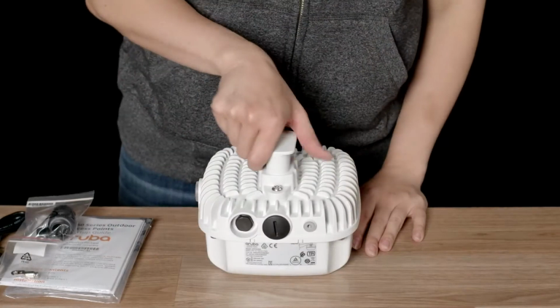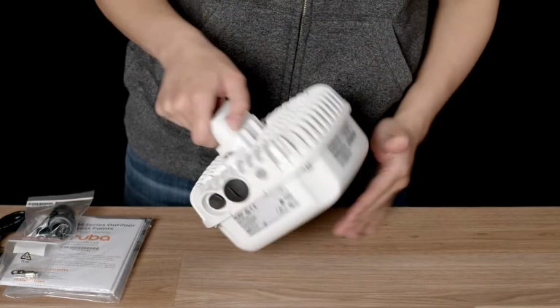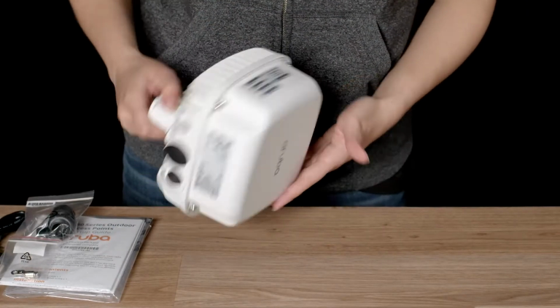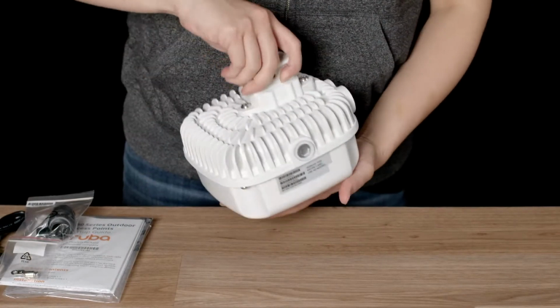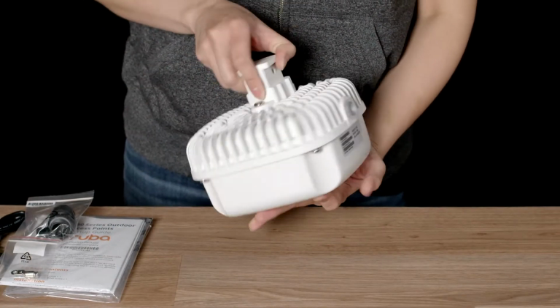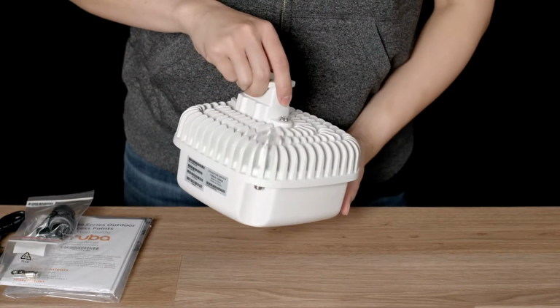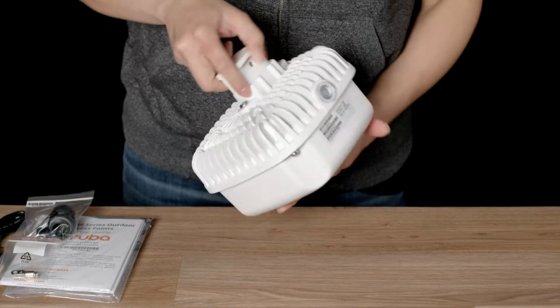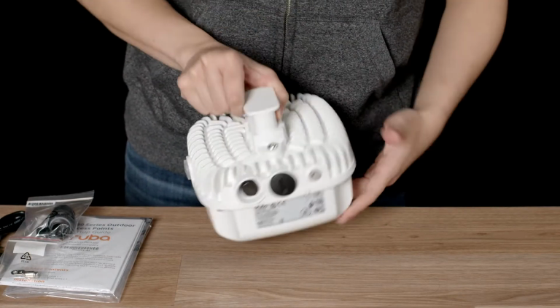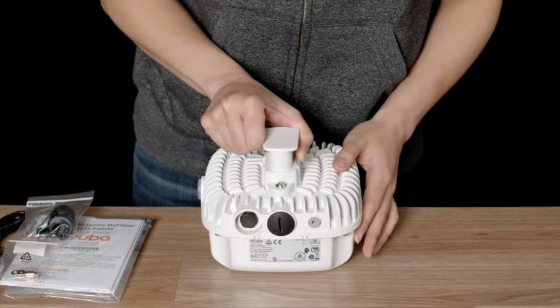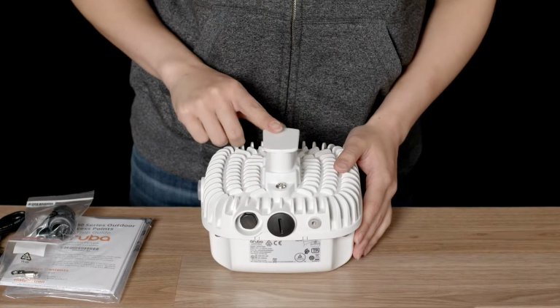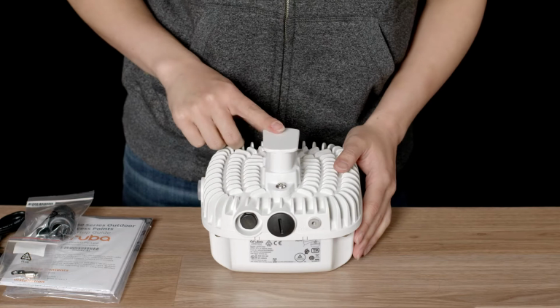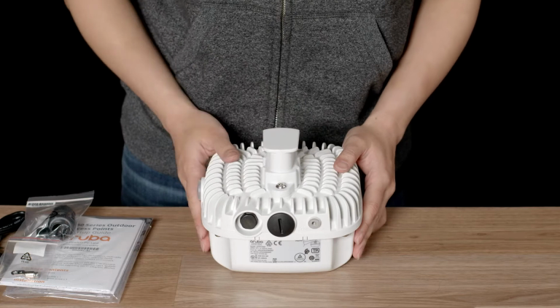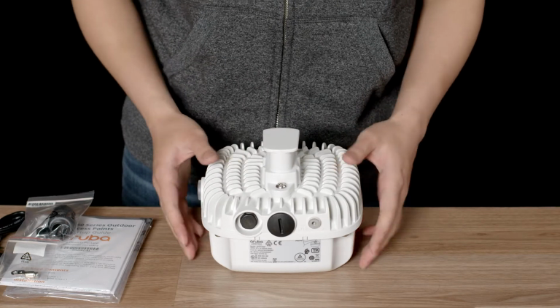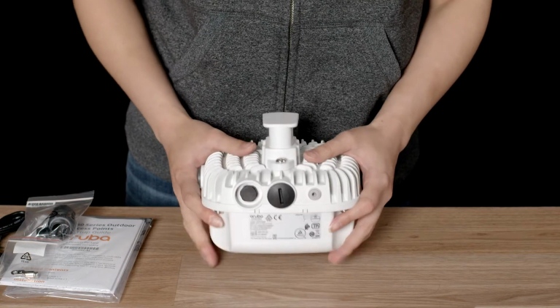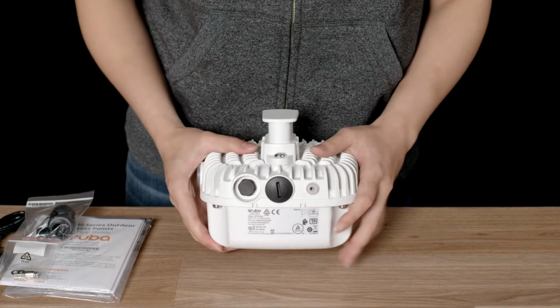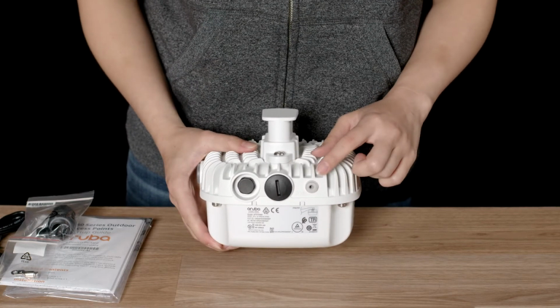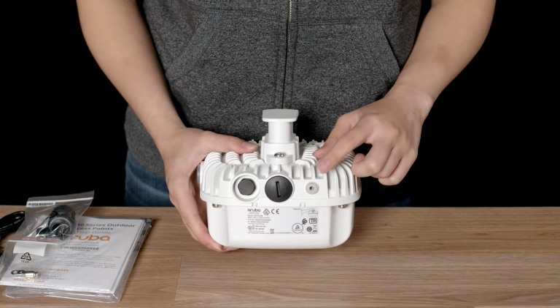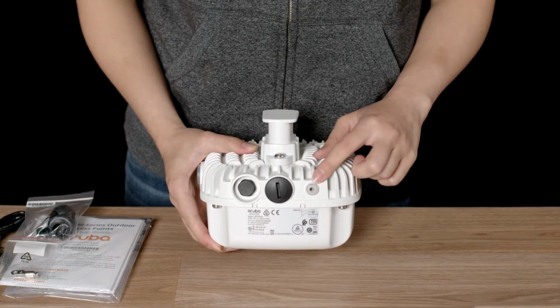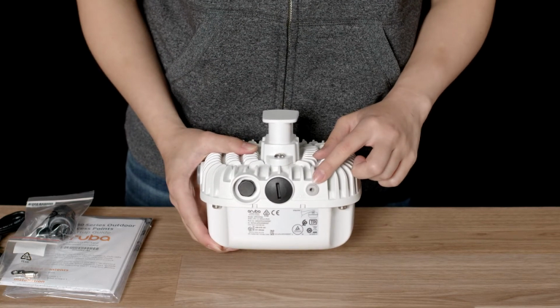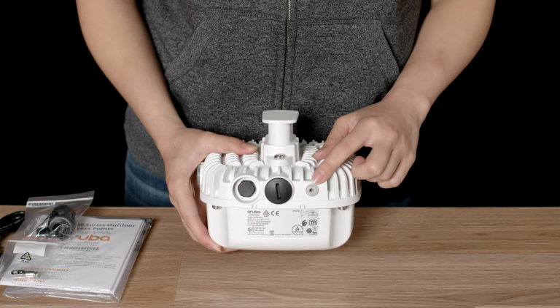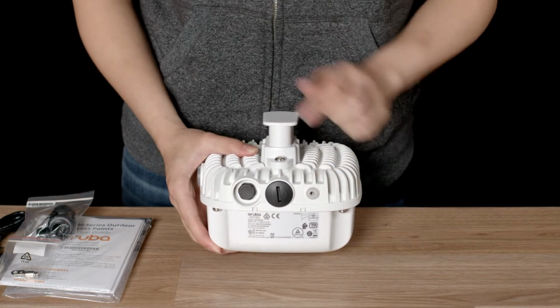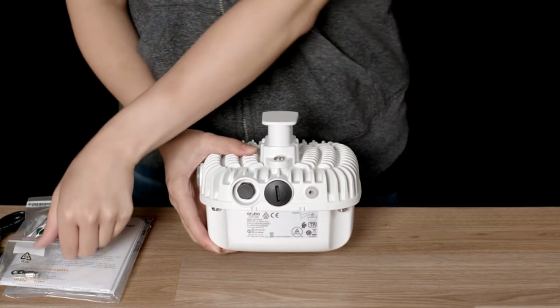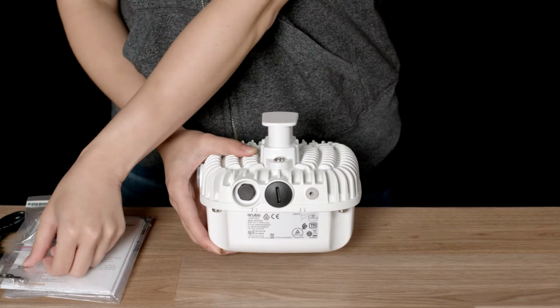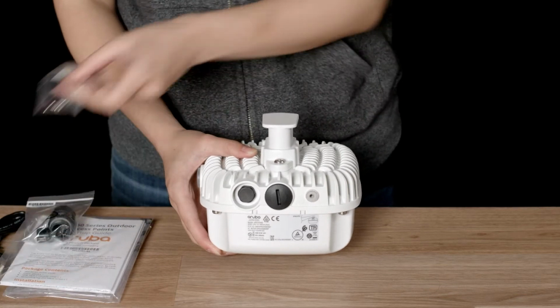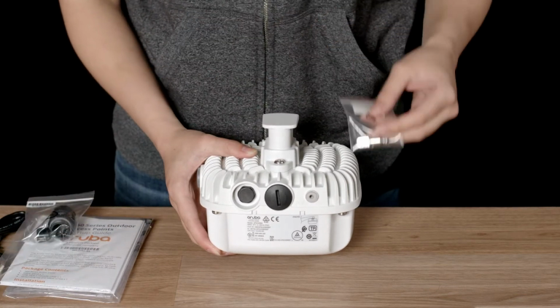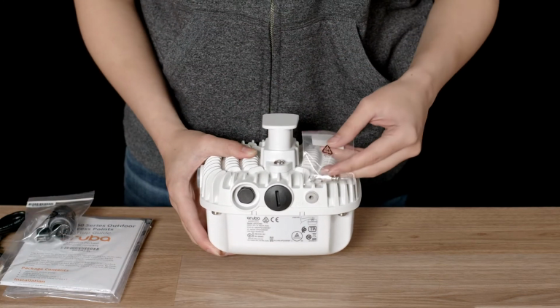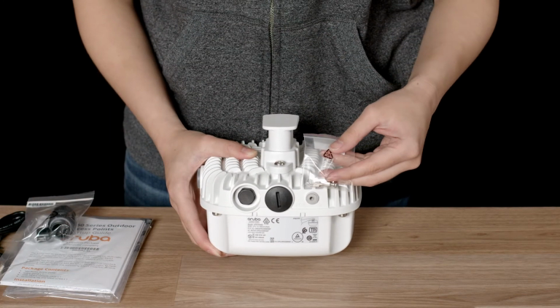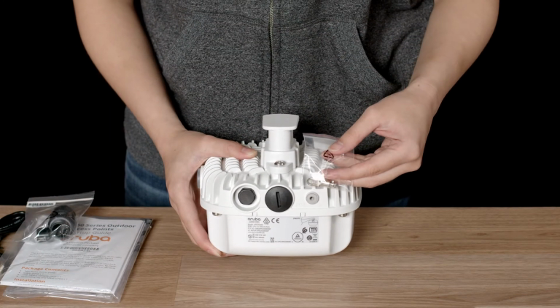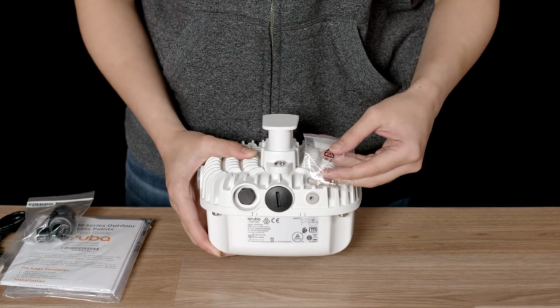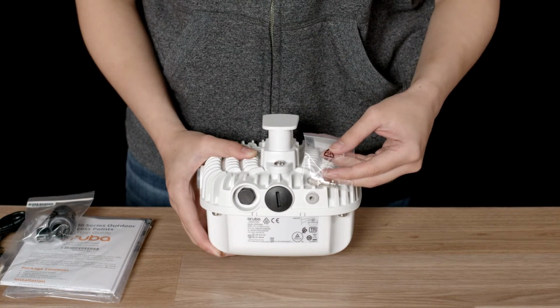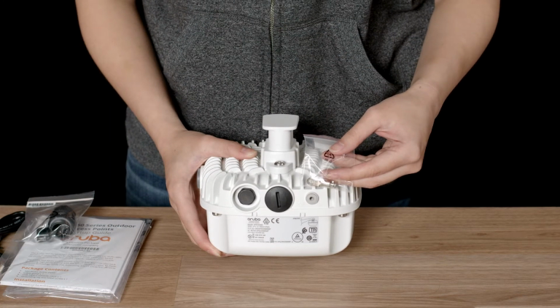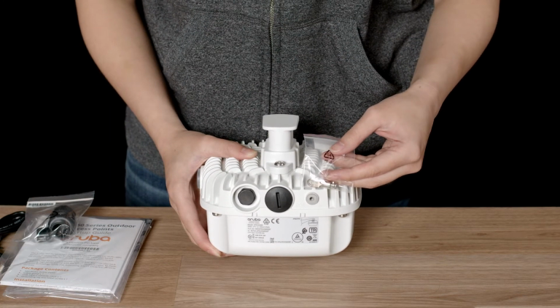The AP565 ships in a weatherproof enclosure and with the mounting attachment already pre-installed. On the side, you will find your grounding connector, into which you should install the grounding lug and use it to earth the device properly after installation.